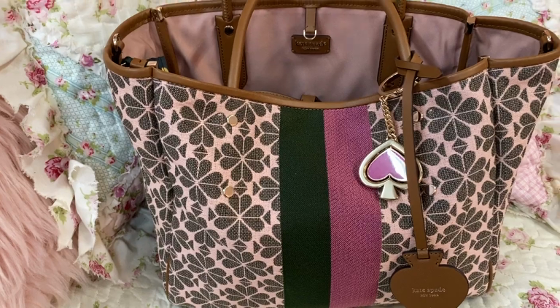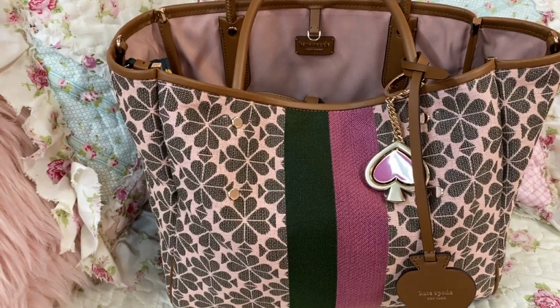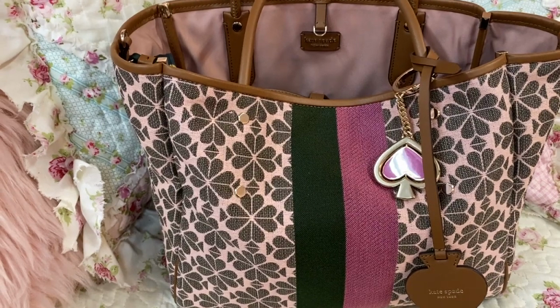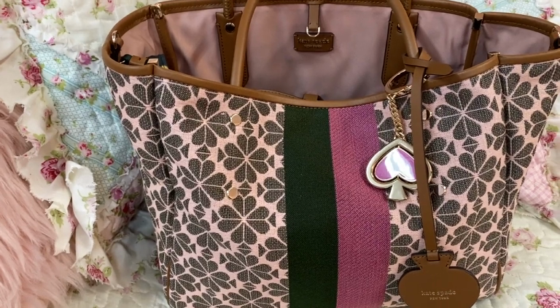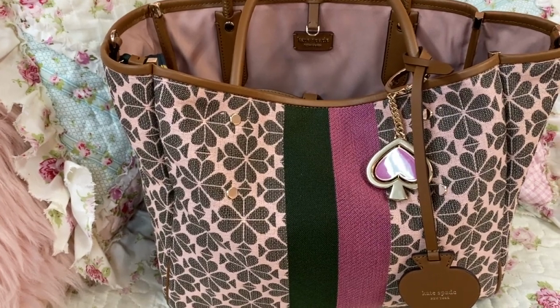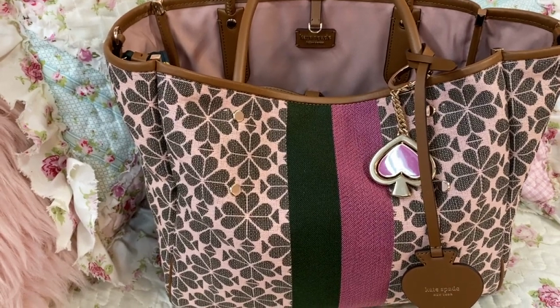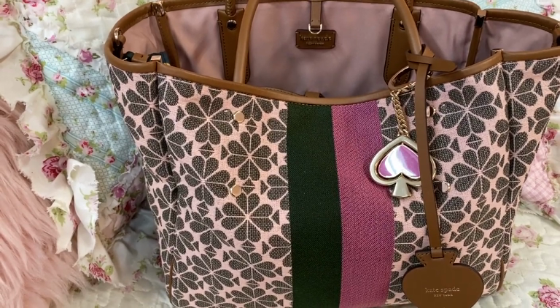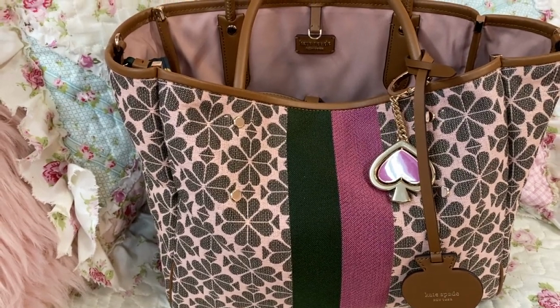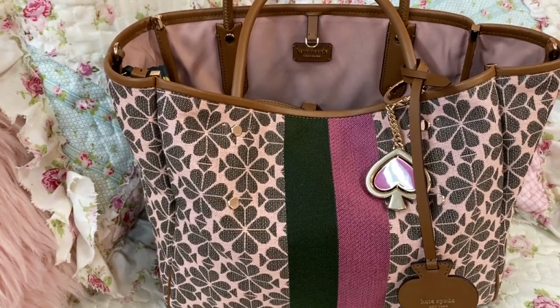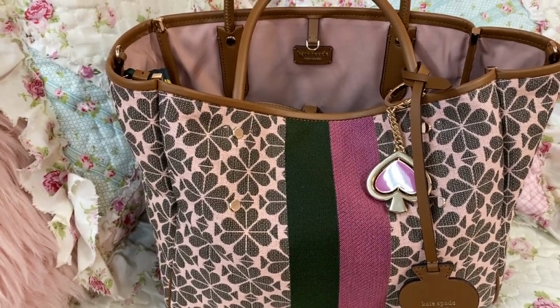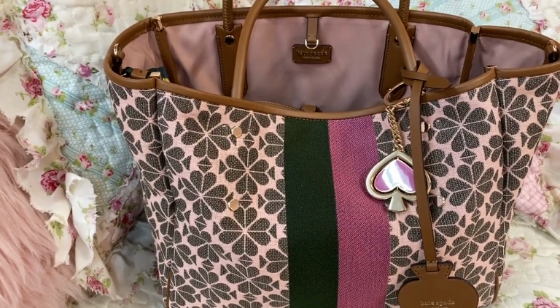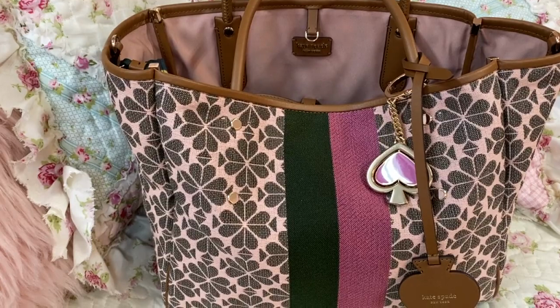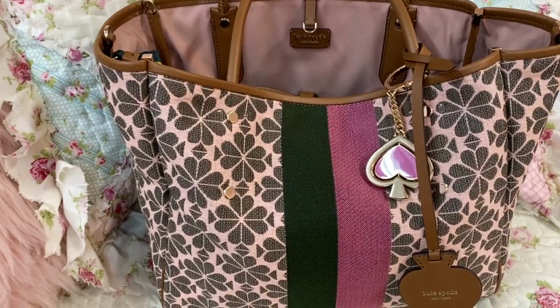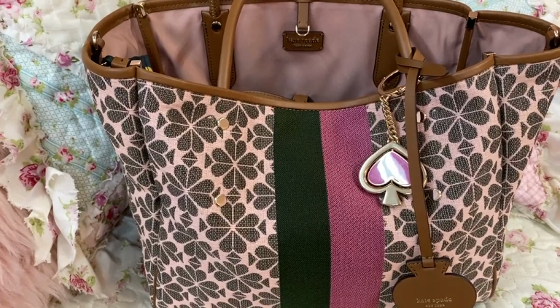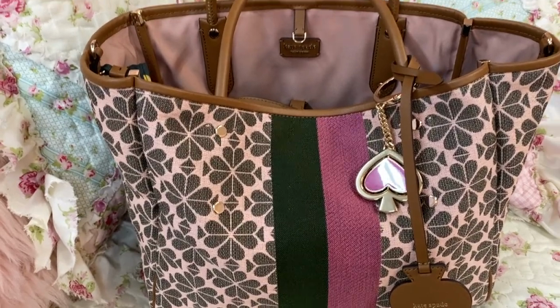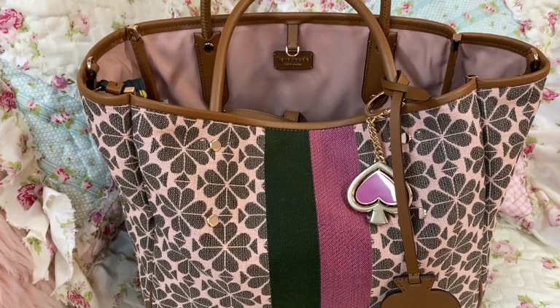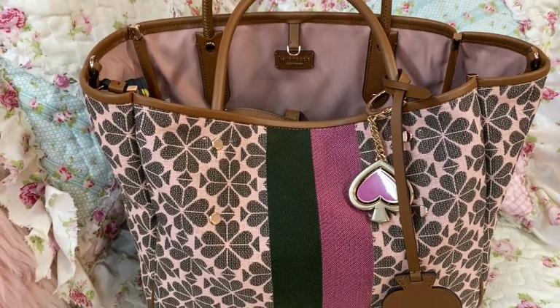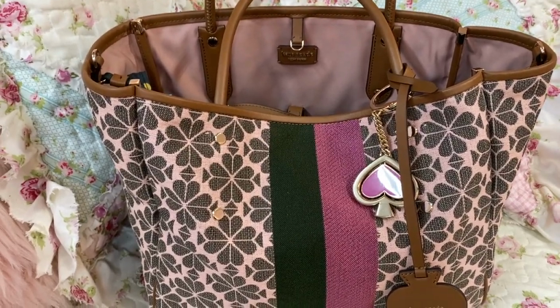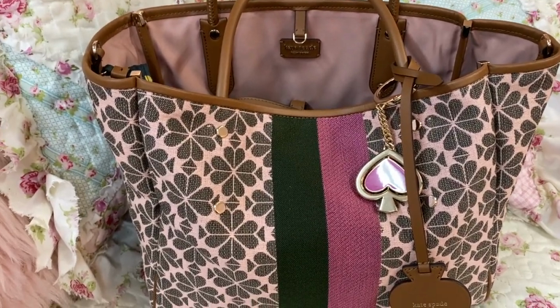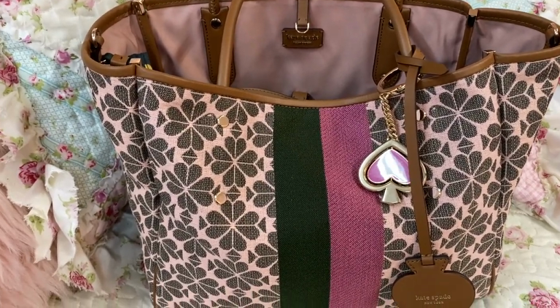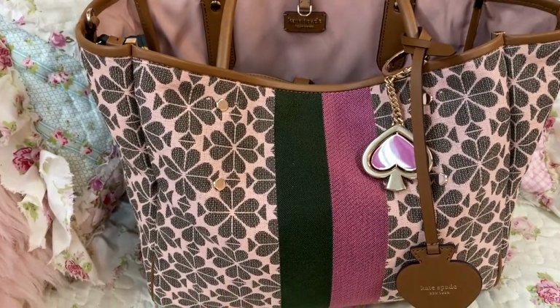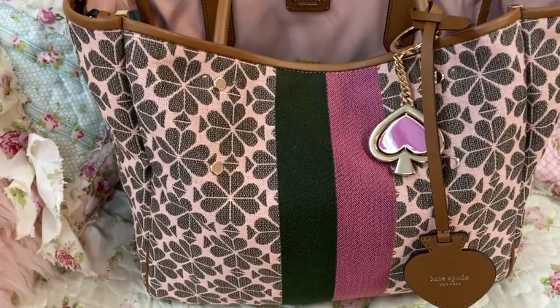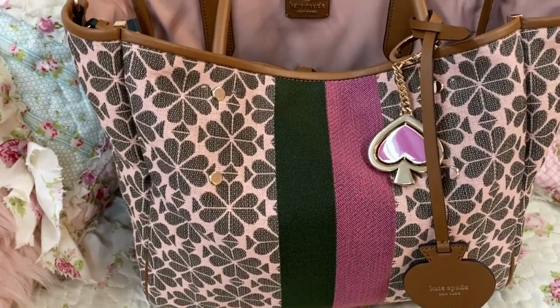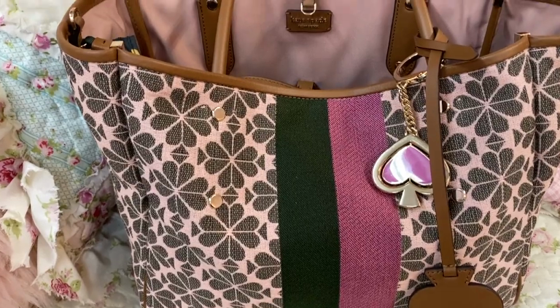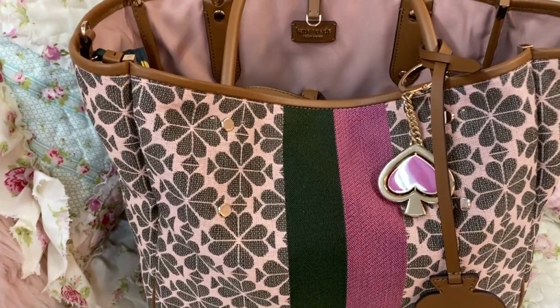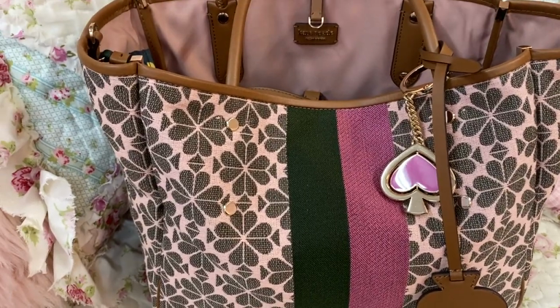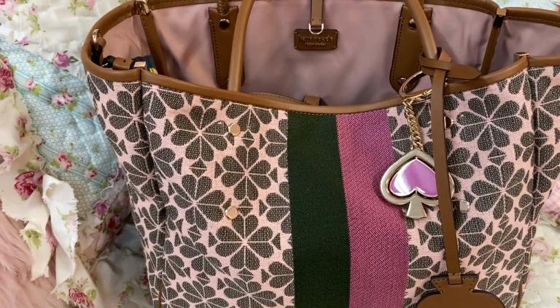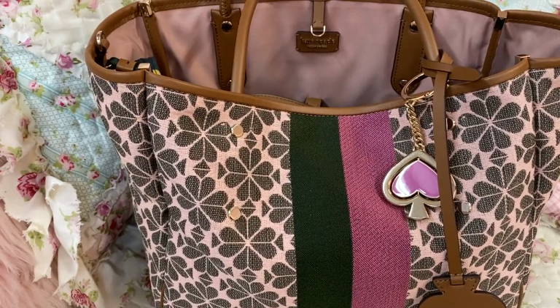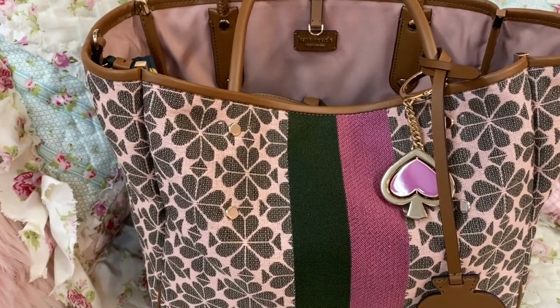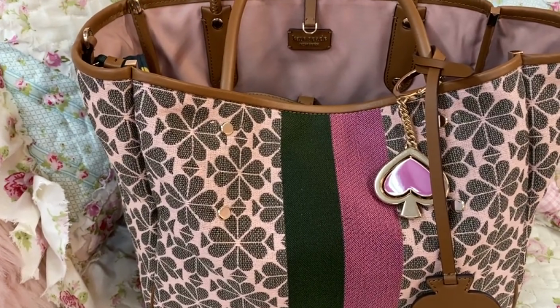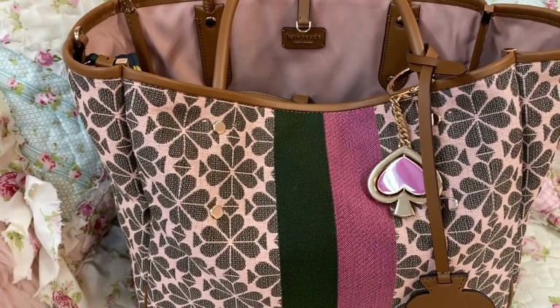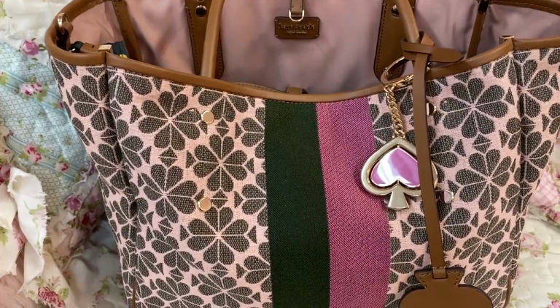Hey y'all, welcome back to my channel. I hope you all are doing fantastic. I have this beautiful Kate Spade bag to show y'all today. This is called the Kate Spade Everything Medium Tote, I believe.